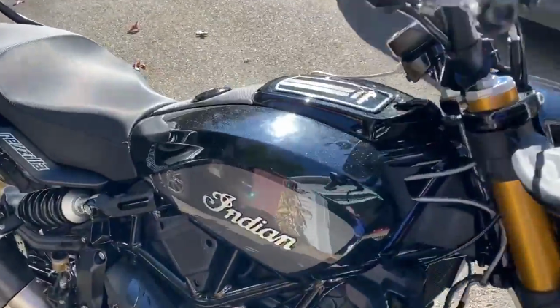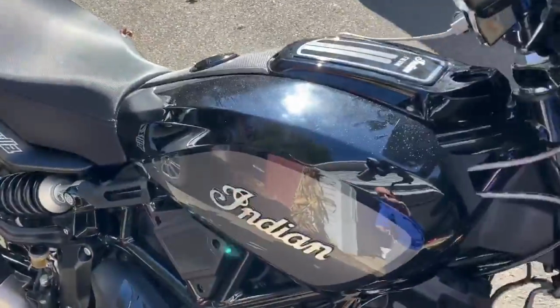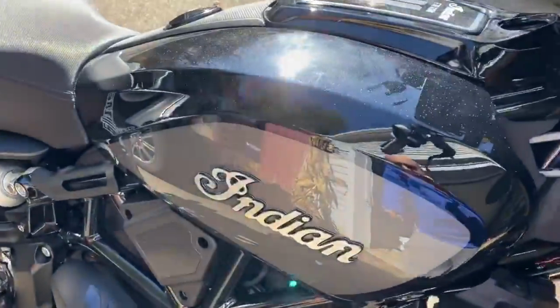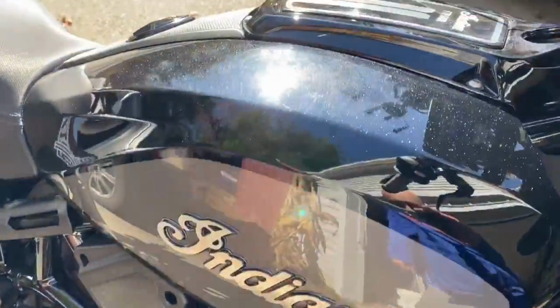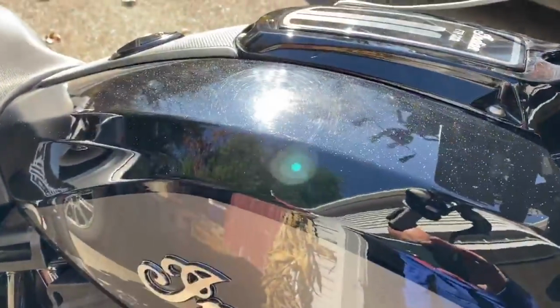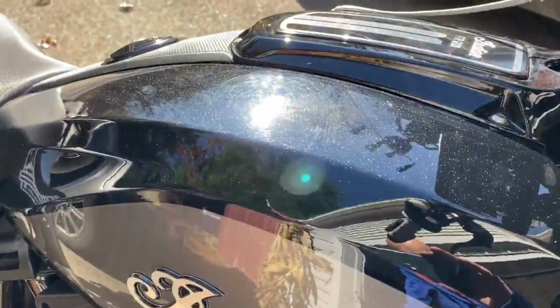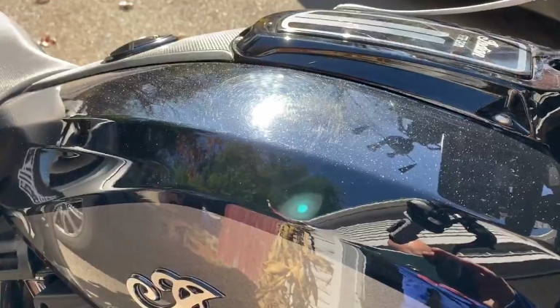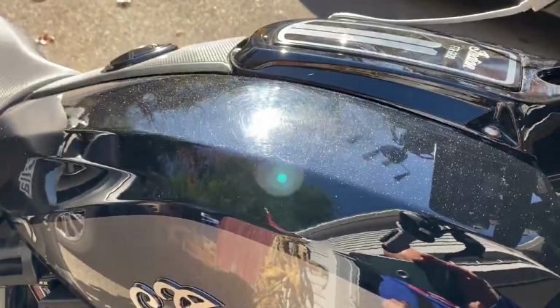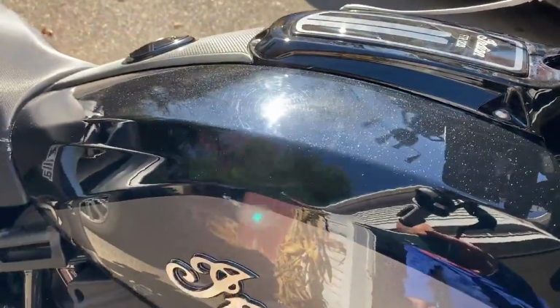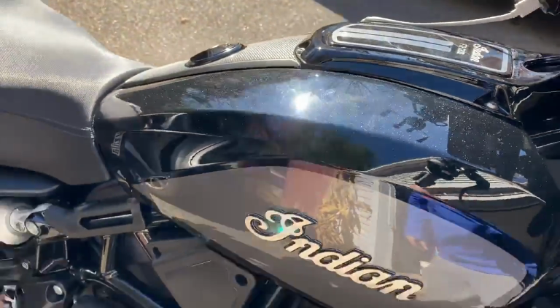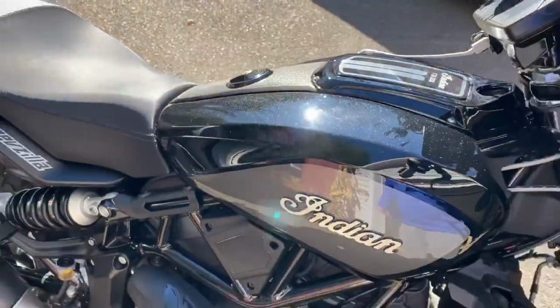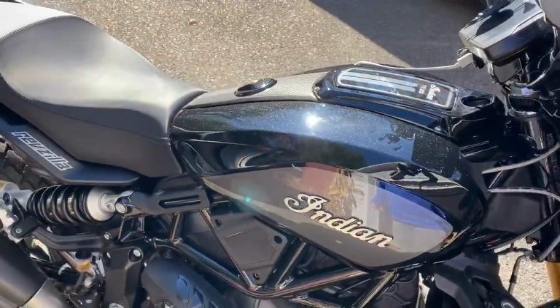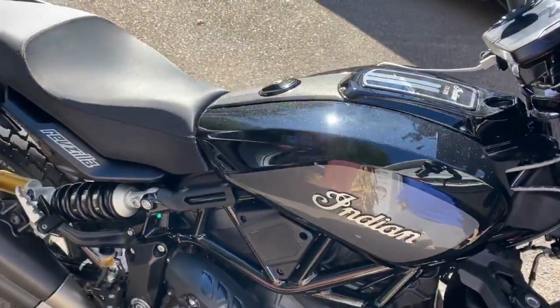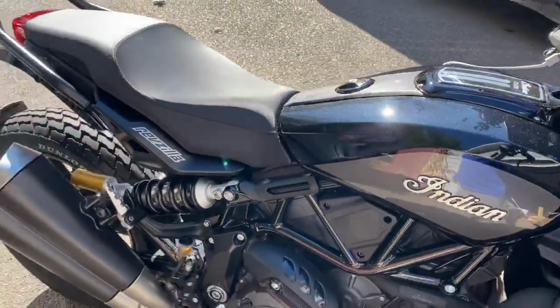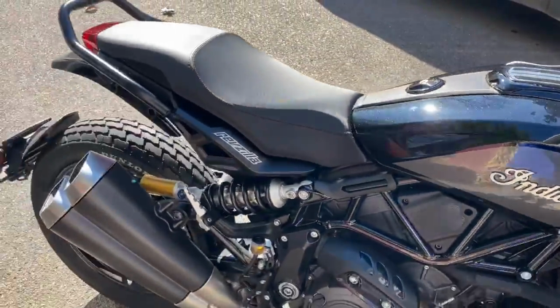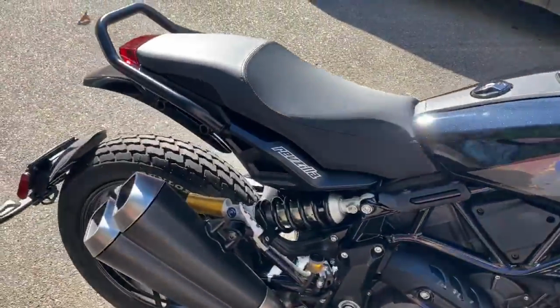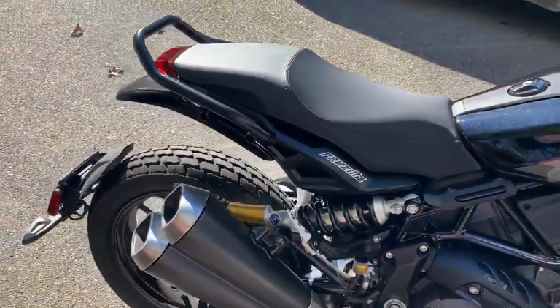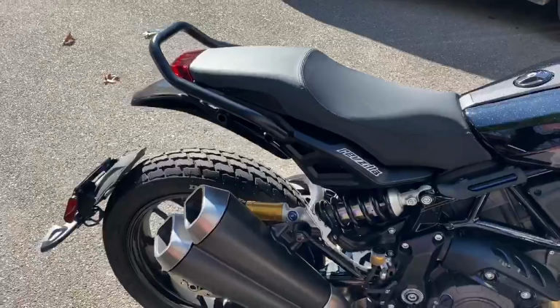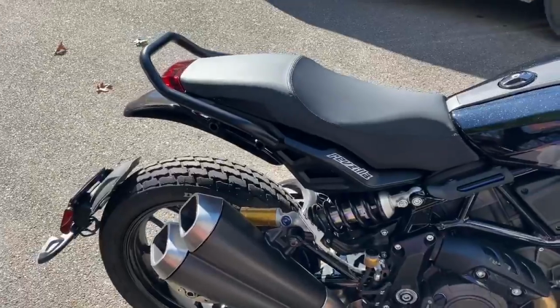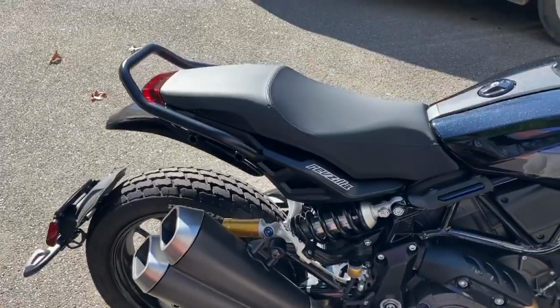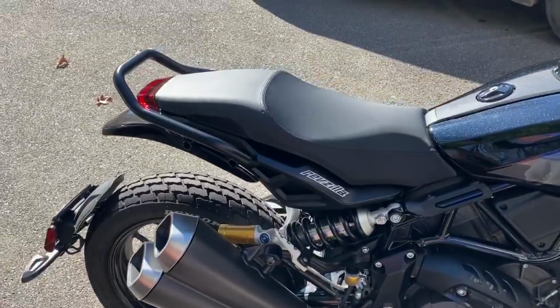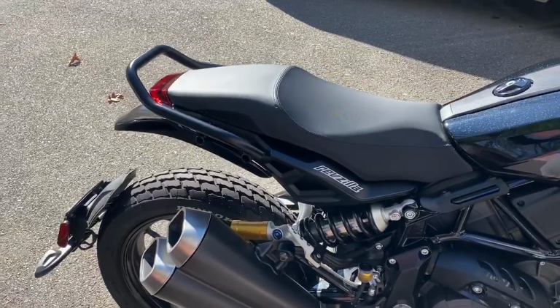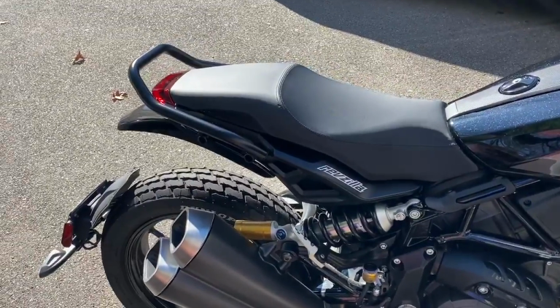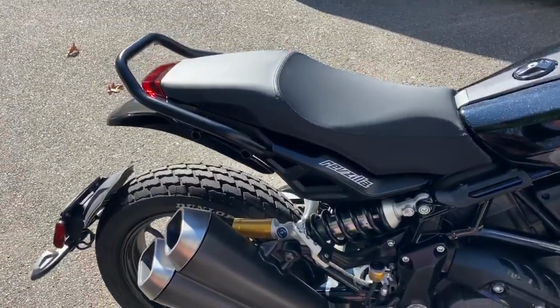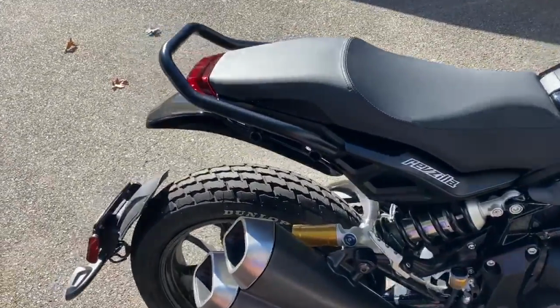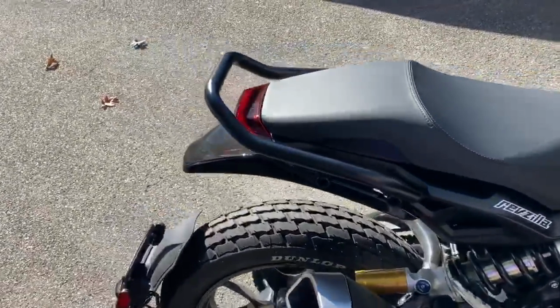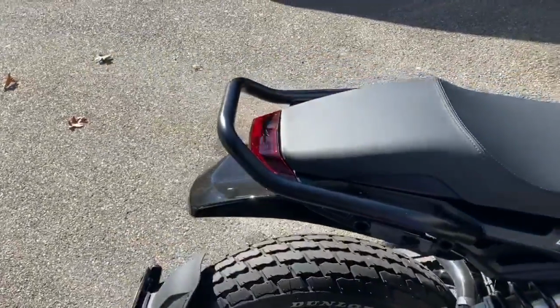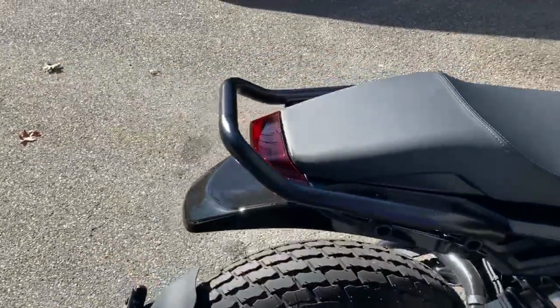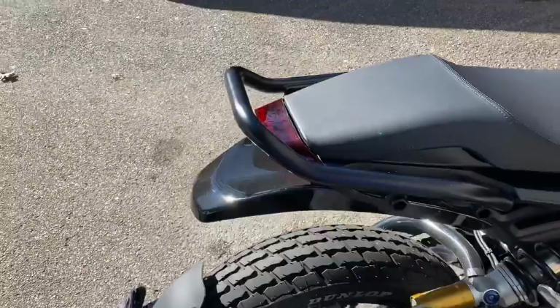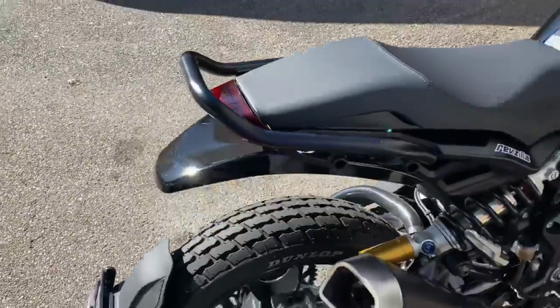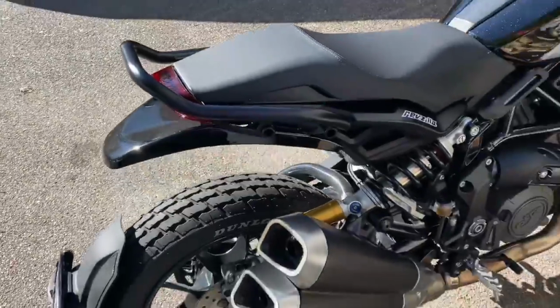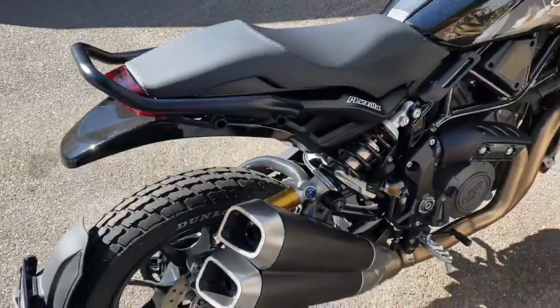In the sun it's ridiculous — who knows if my very expensive iPhone will catch it. I also like the look with the rear grab bar and the painted fender, which is all extra.